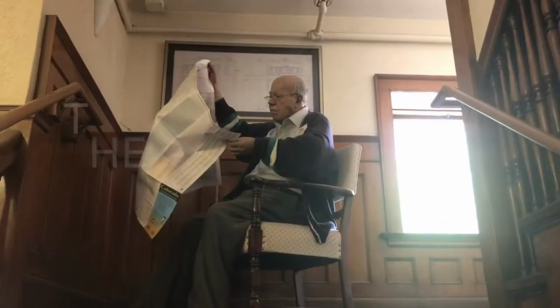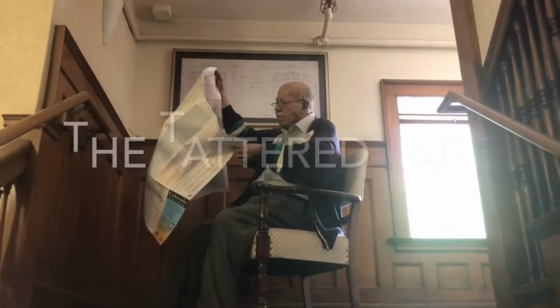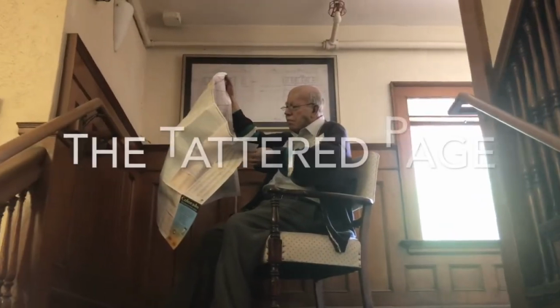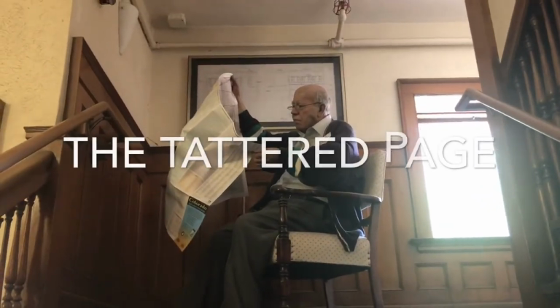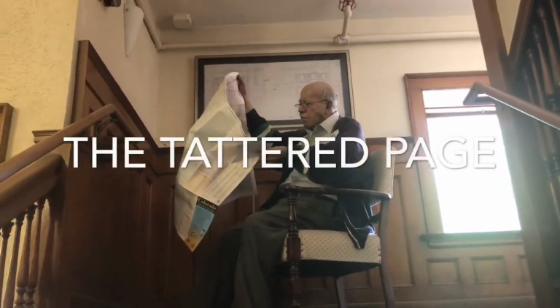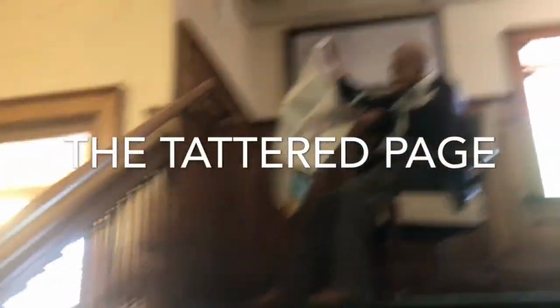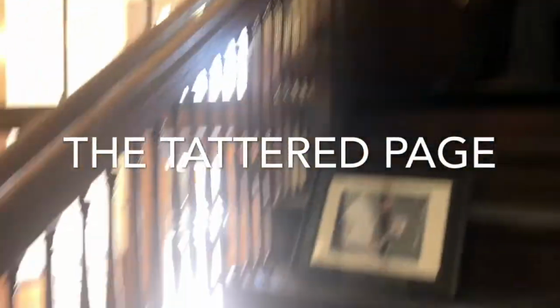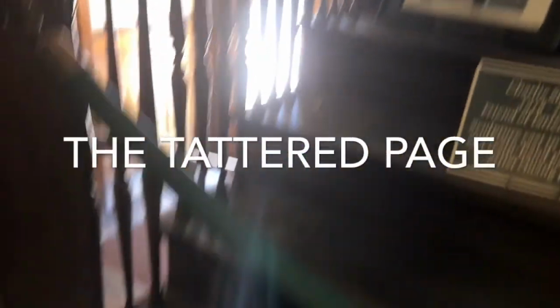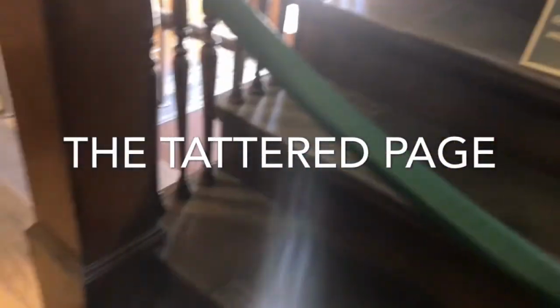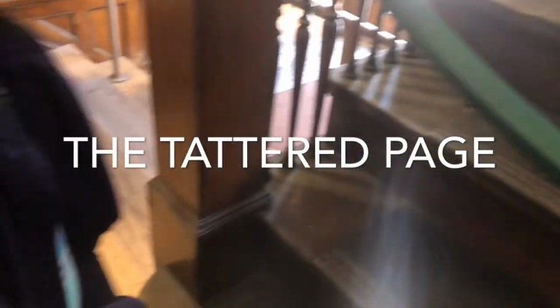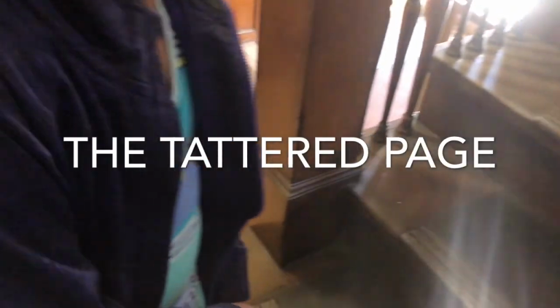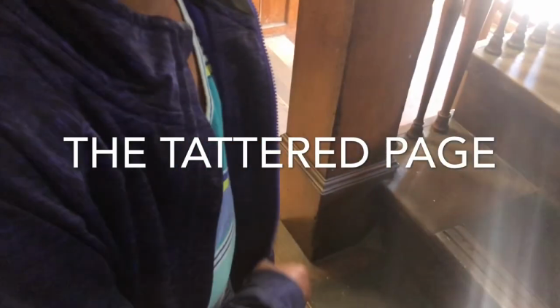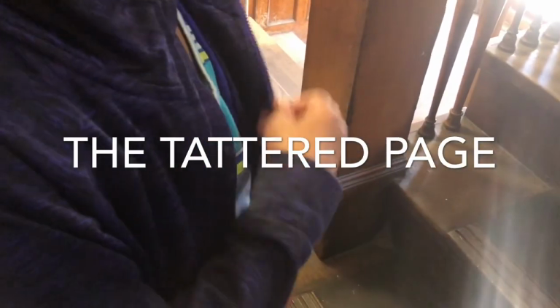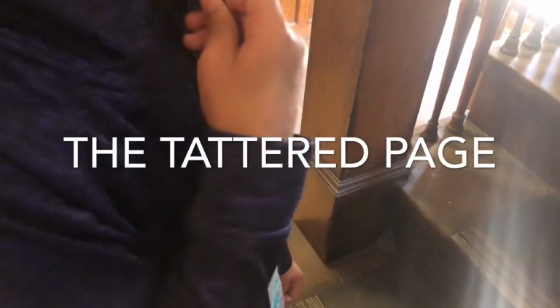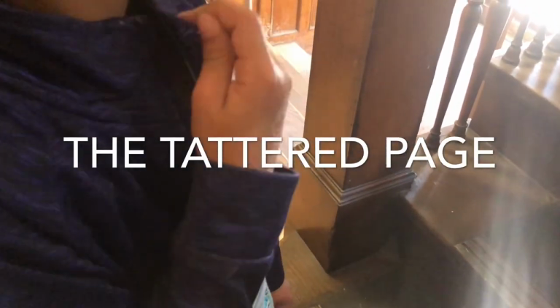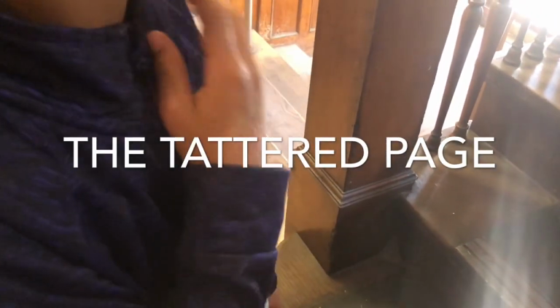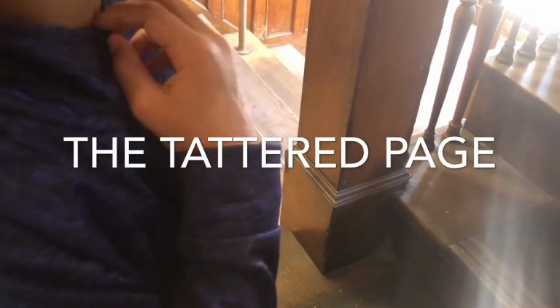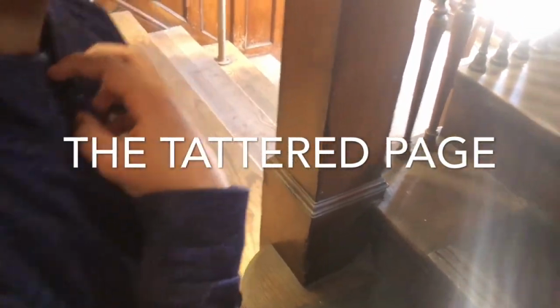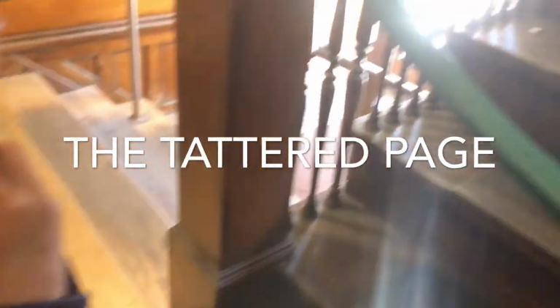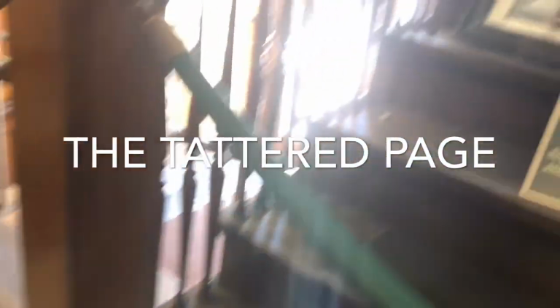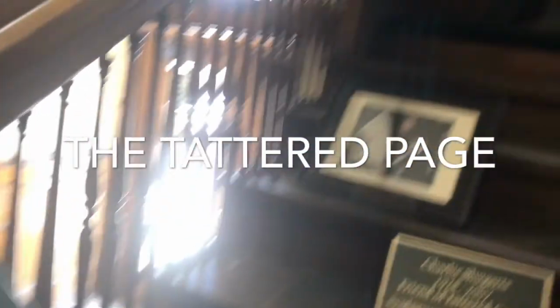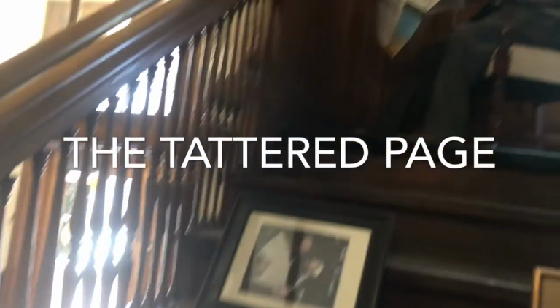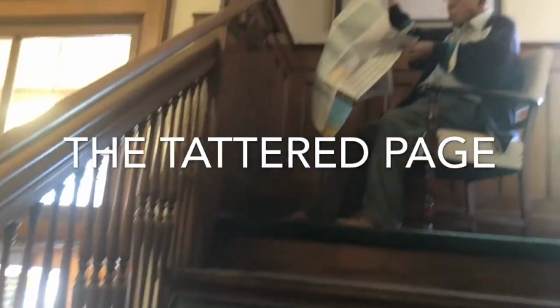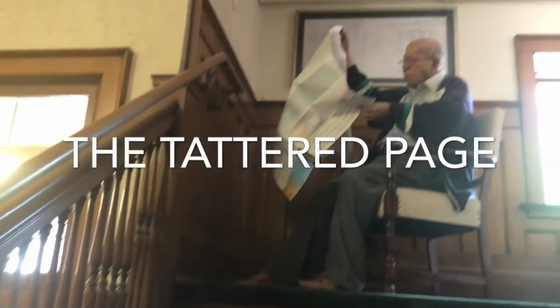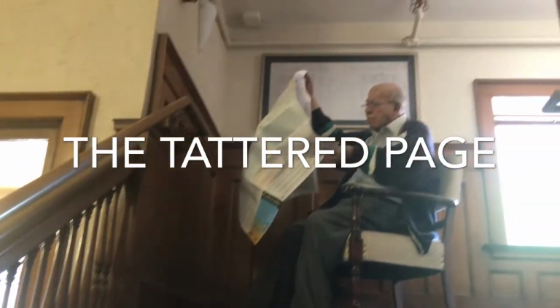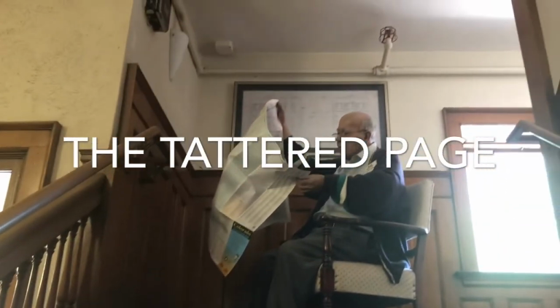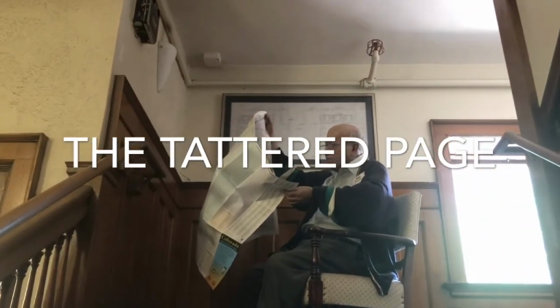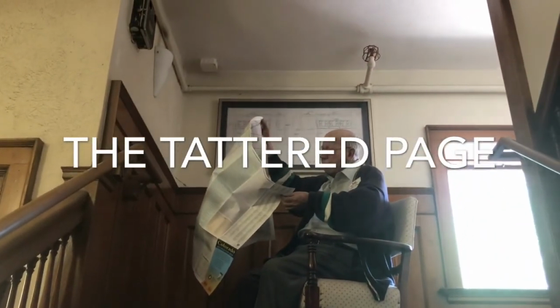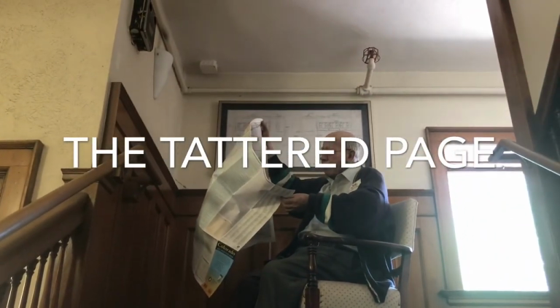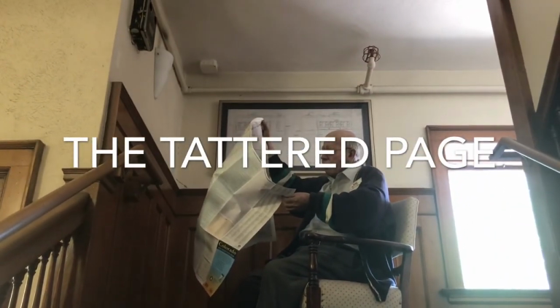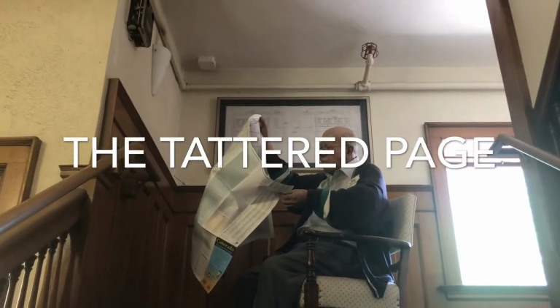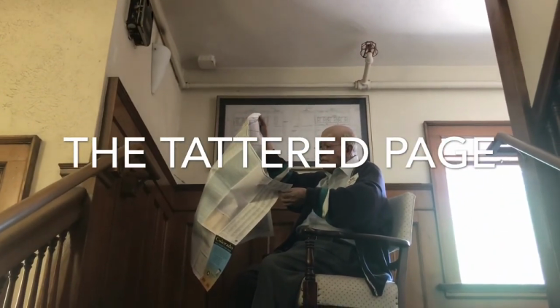He looks so real. What do you think? Wow, he looks so scary. He looks kind of scary to me. Whoa. He looks like he's like a moon.